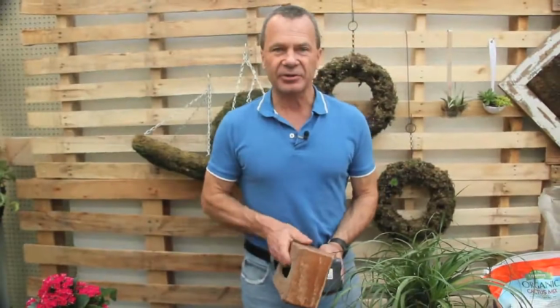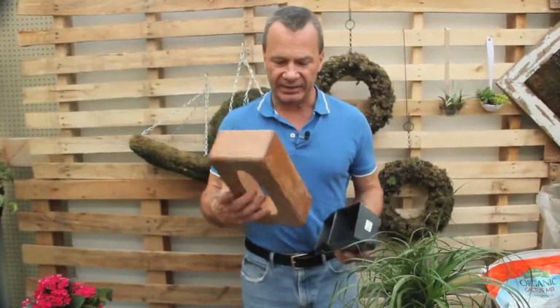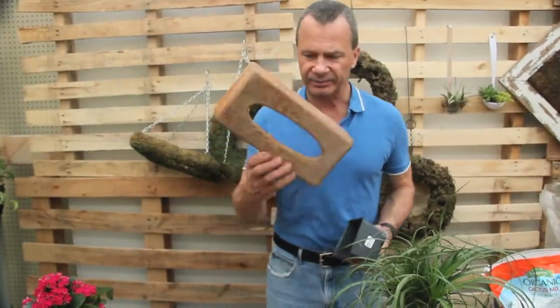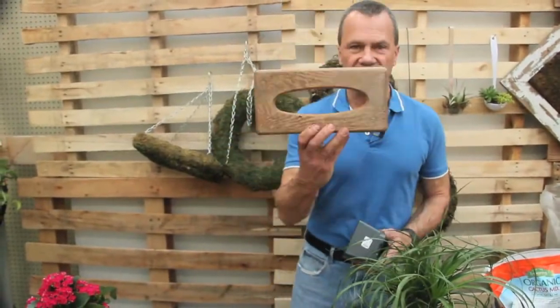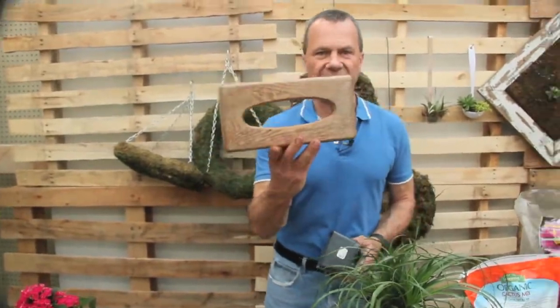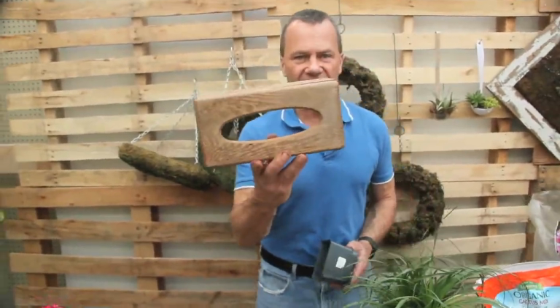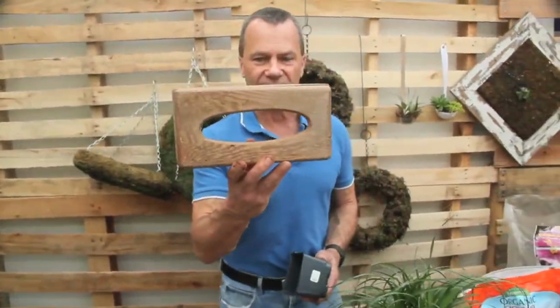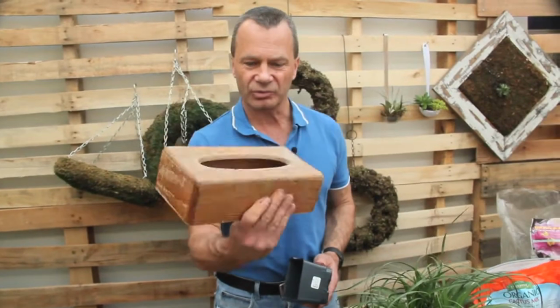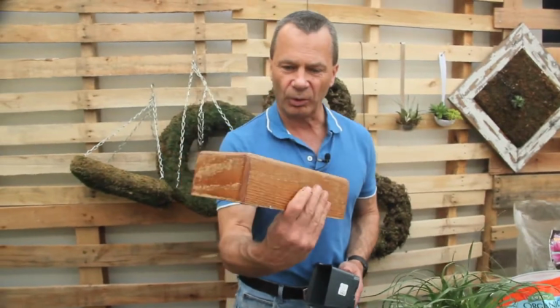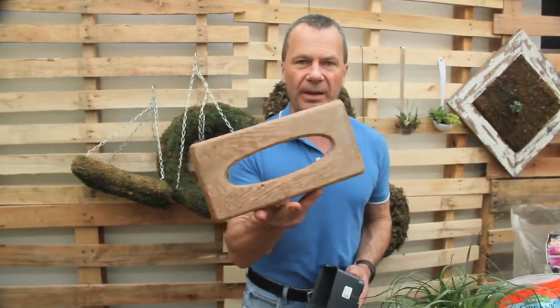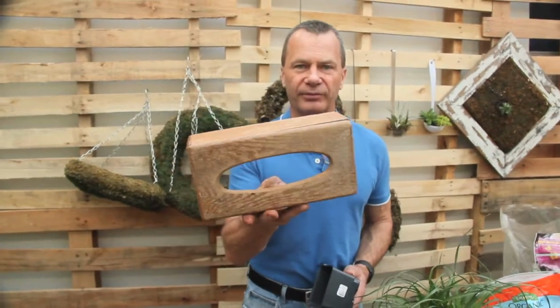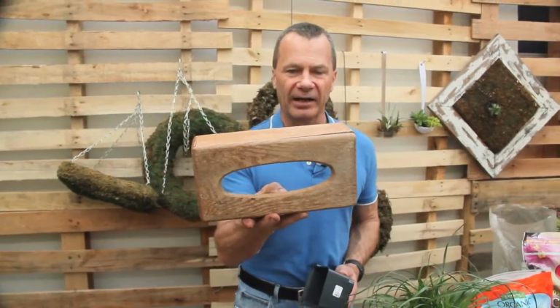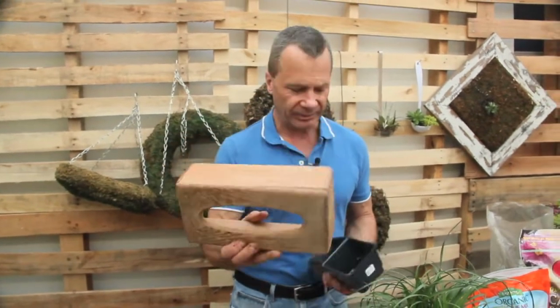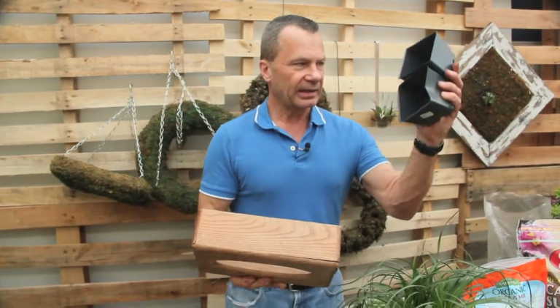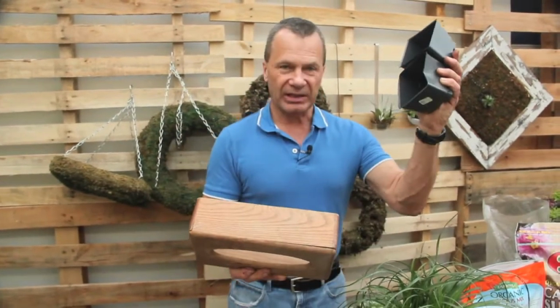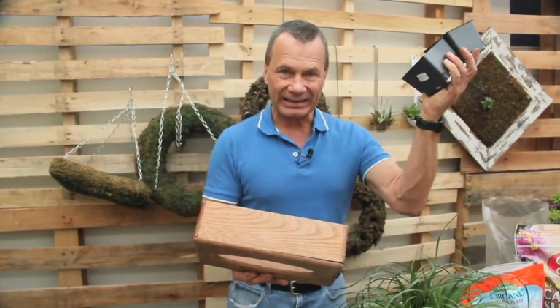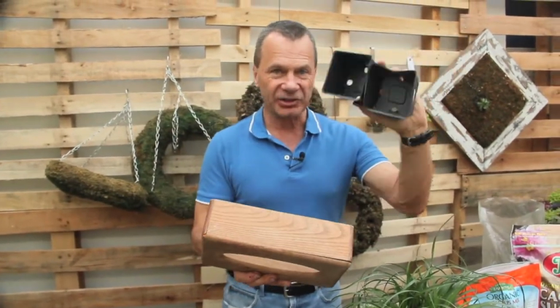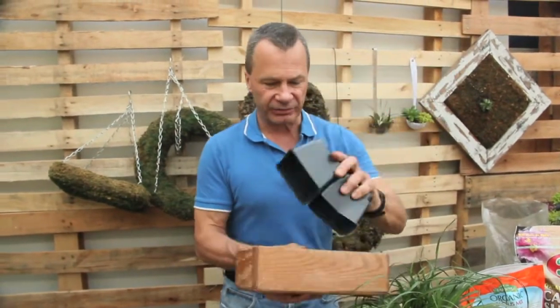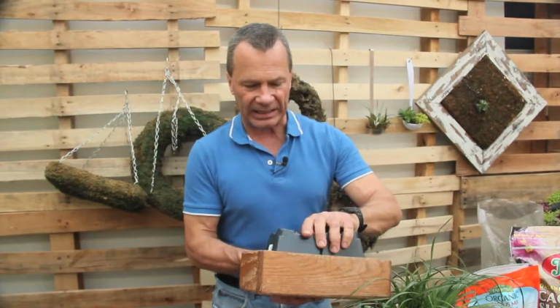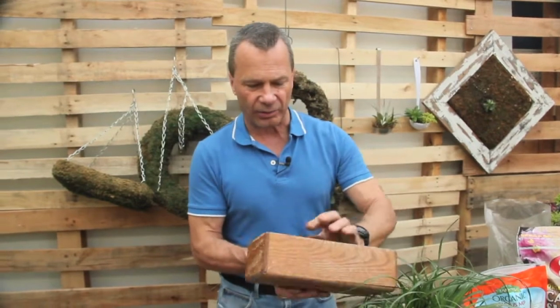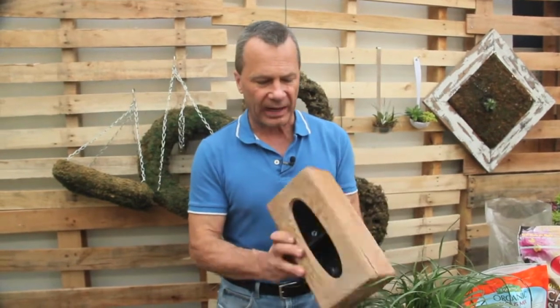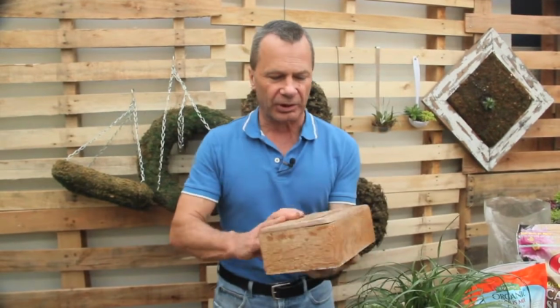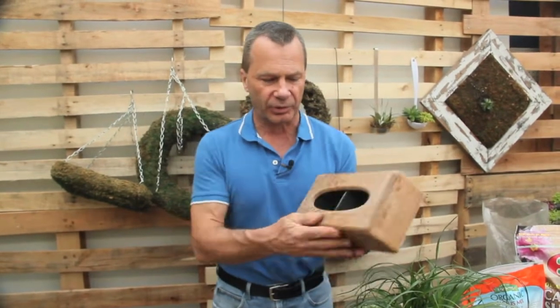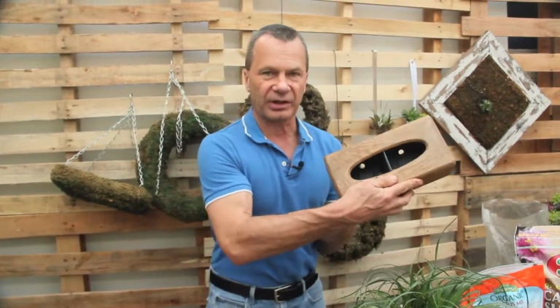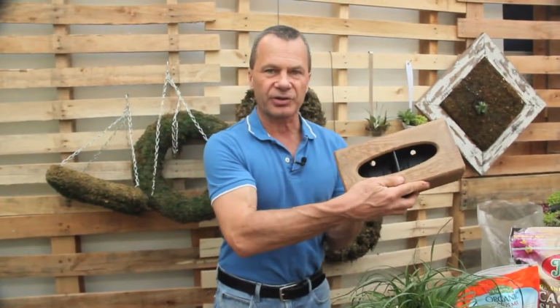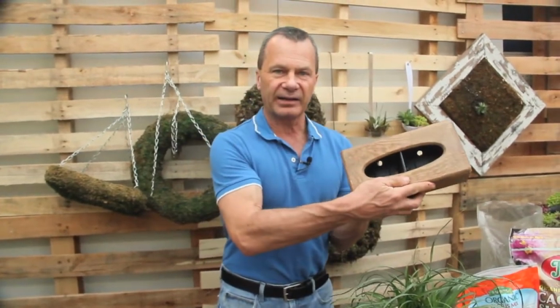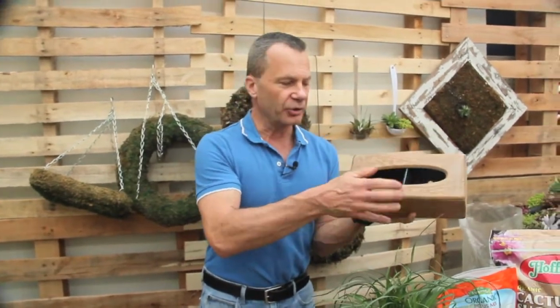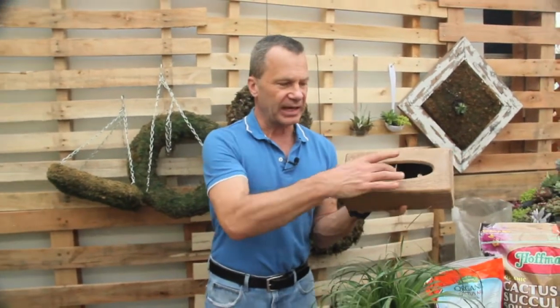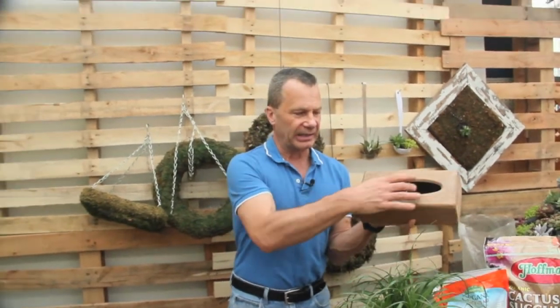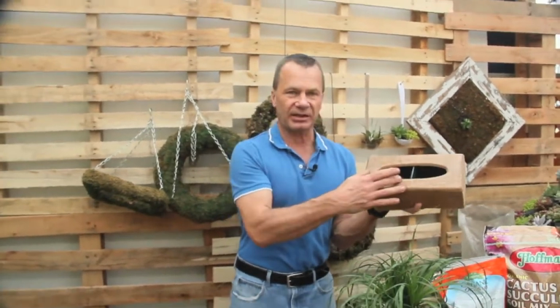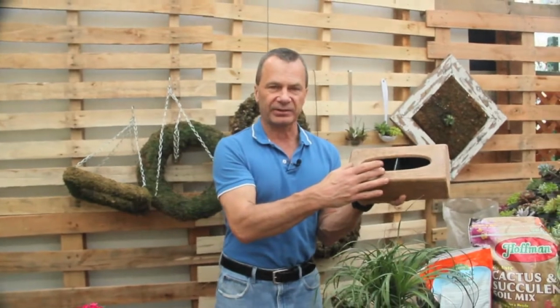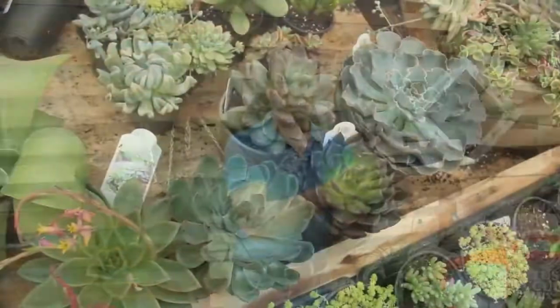Here's an idea — look at this Kleenex box cover, just an old one I bought for a dollar. Once again, get the inexpensive little plastic grower pots. We're going to put those on the underside, and you can see how we could easily plant up this box.